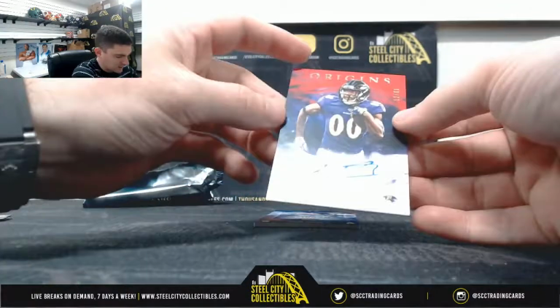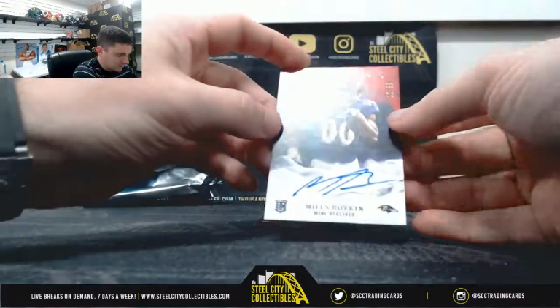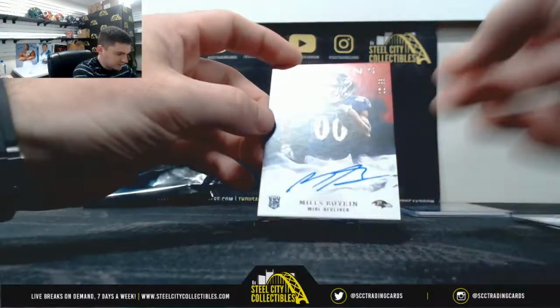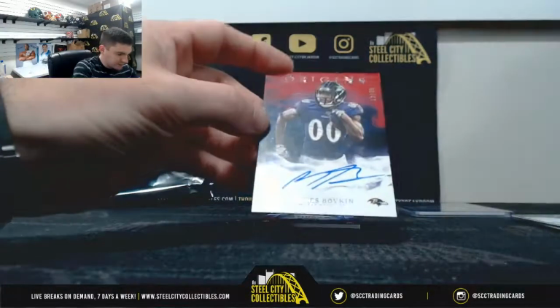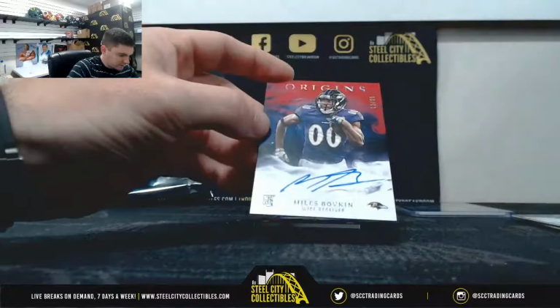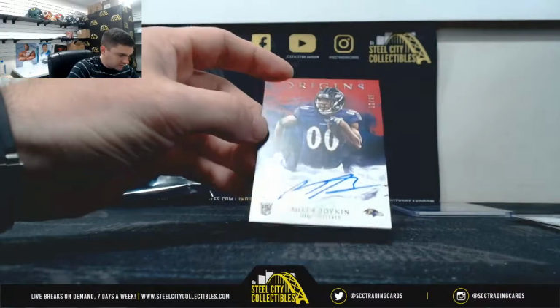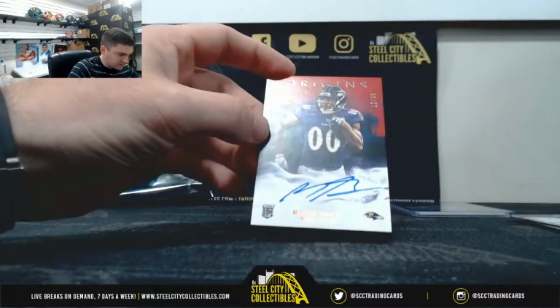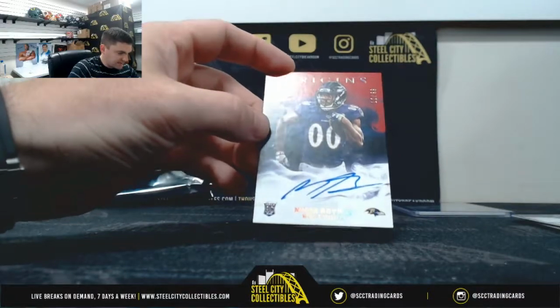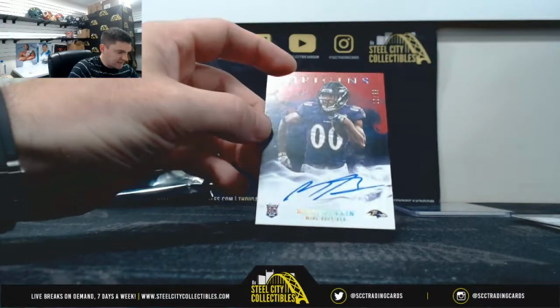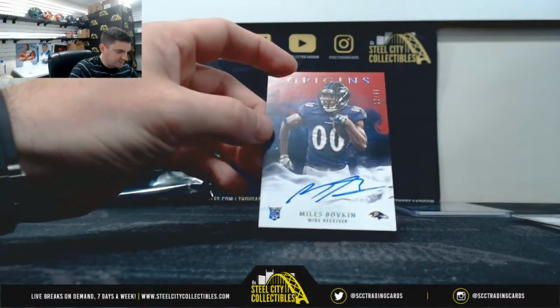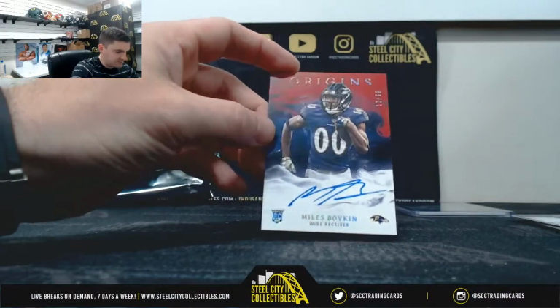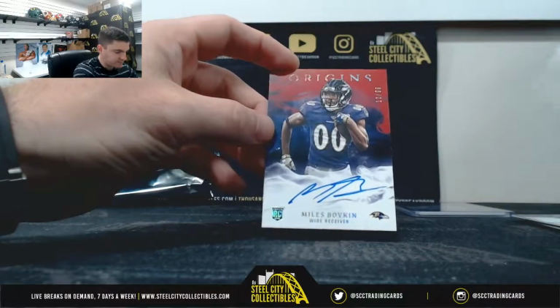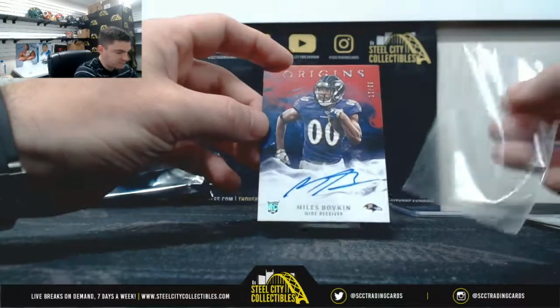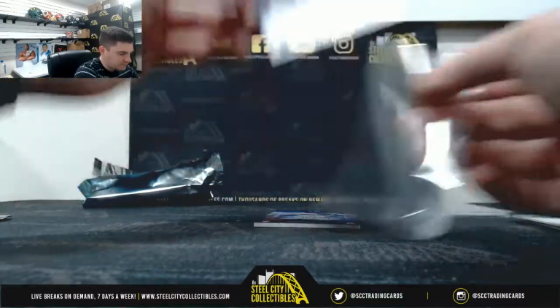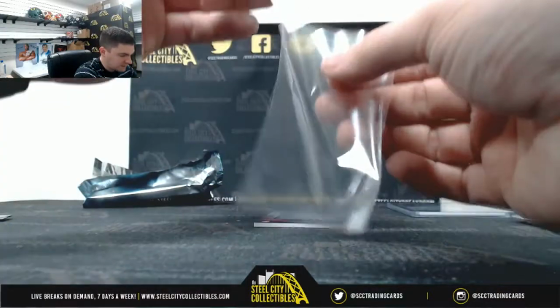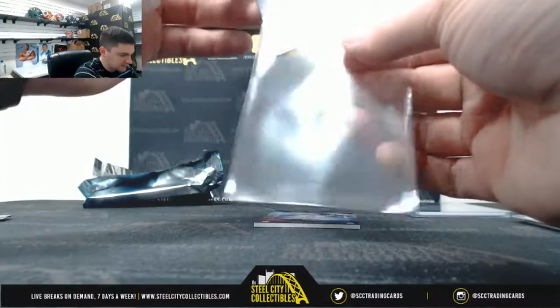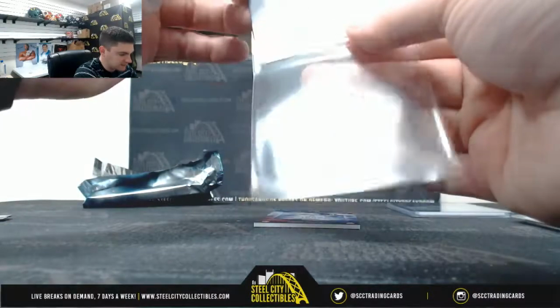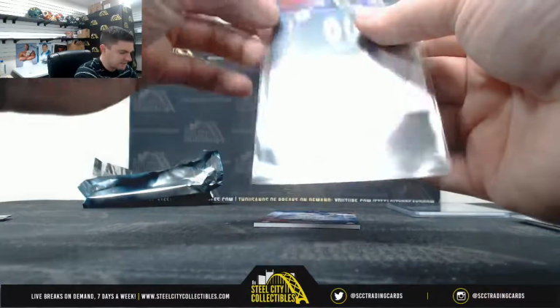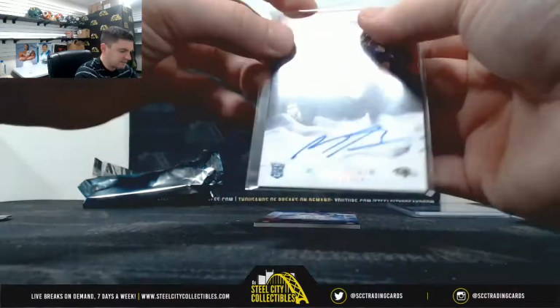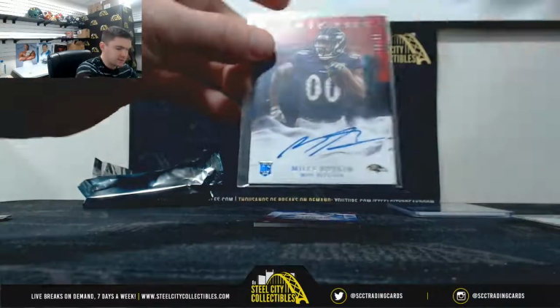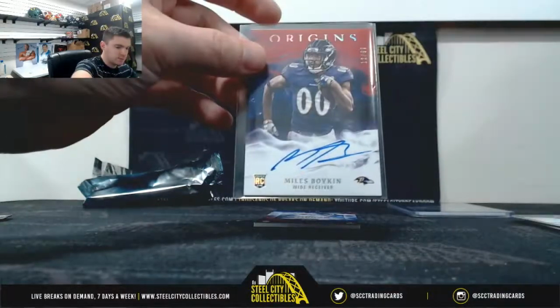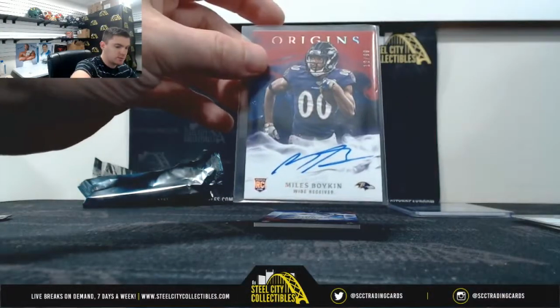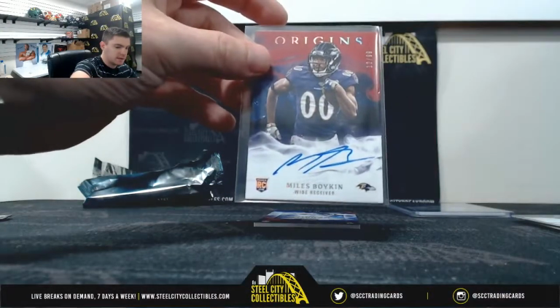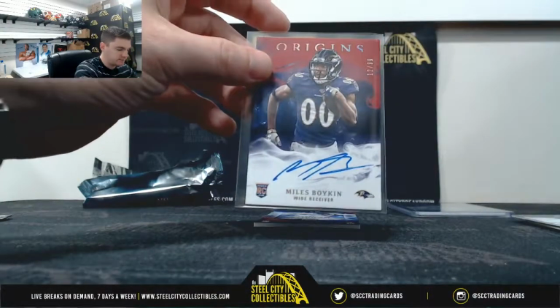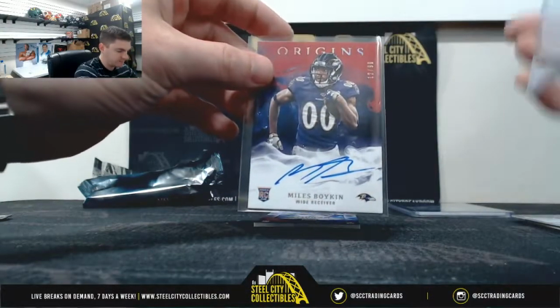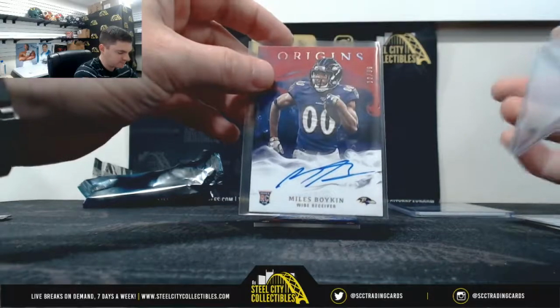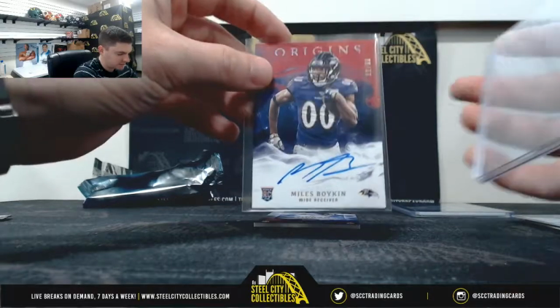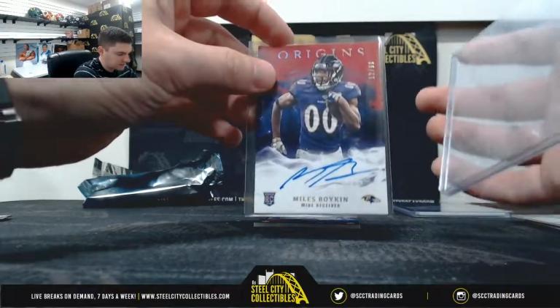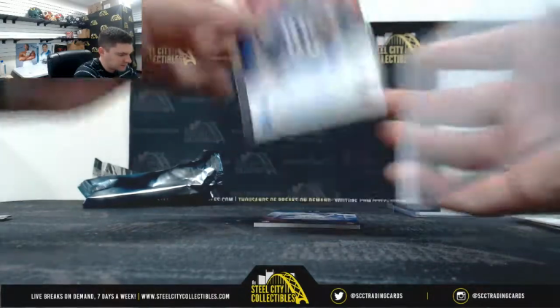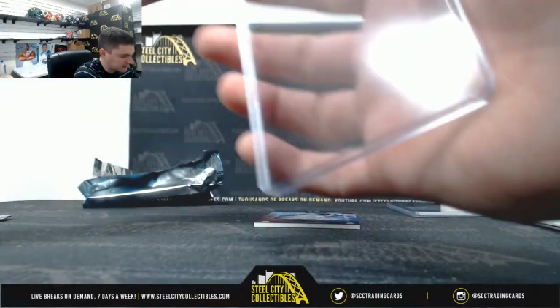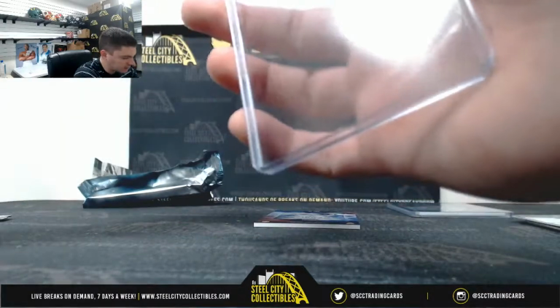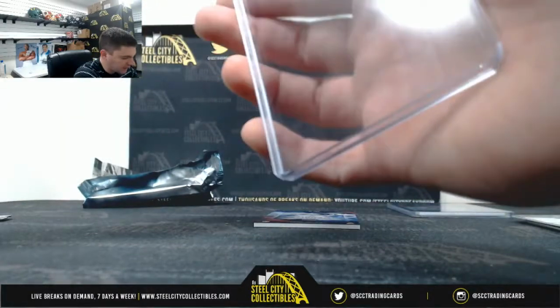Myles Boykin, $12.99. He's looking like he's going to be their number one wide out. He's had a good rookie camp.